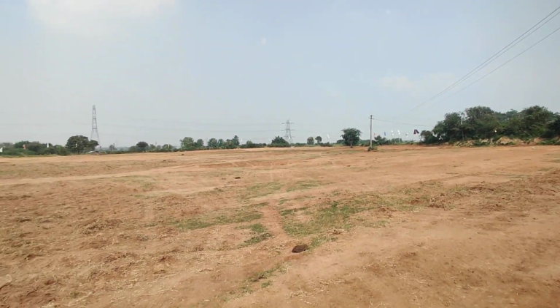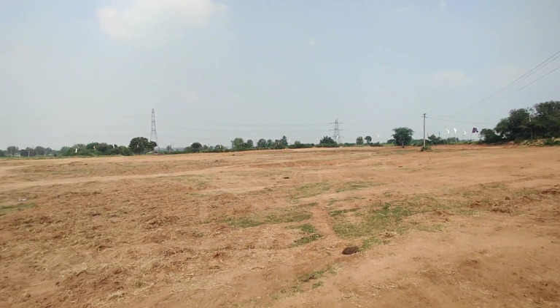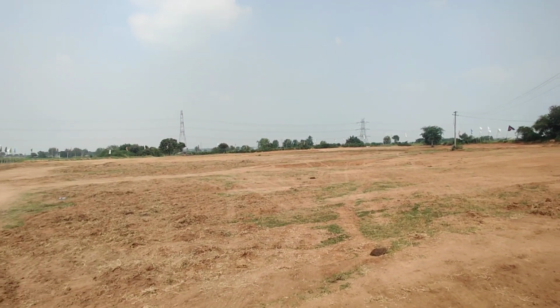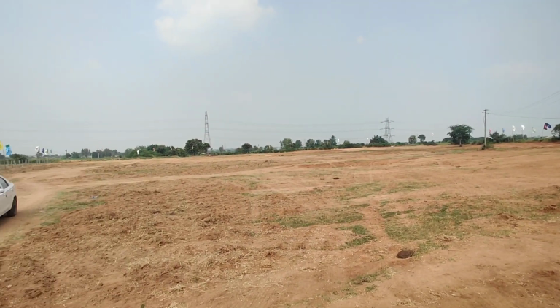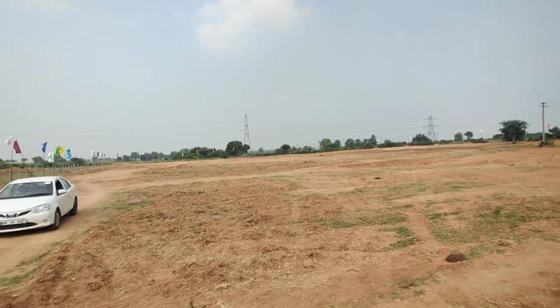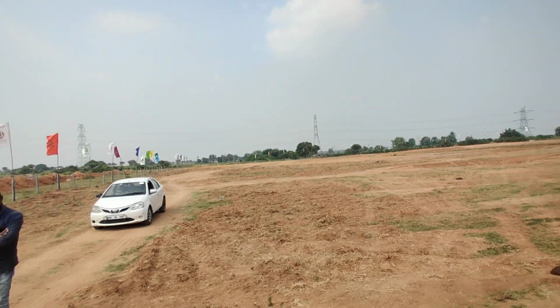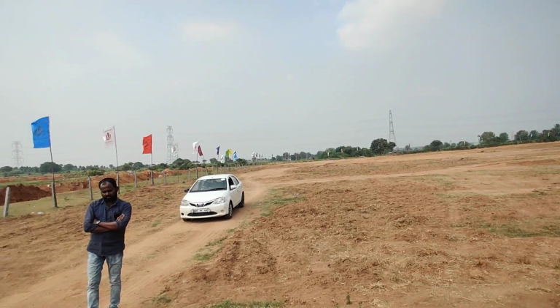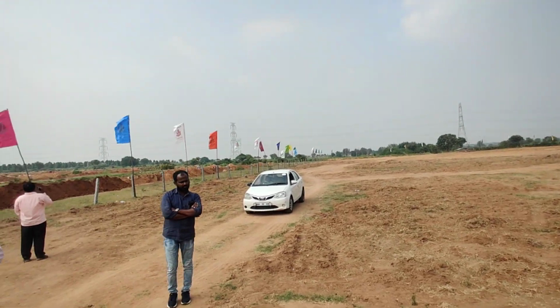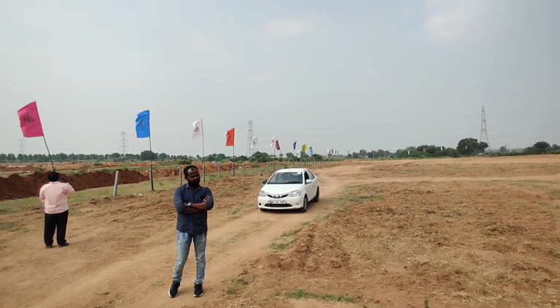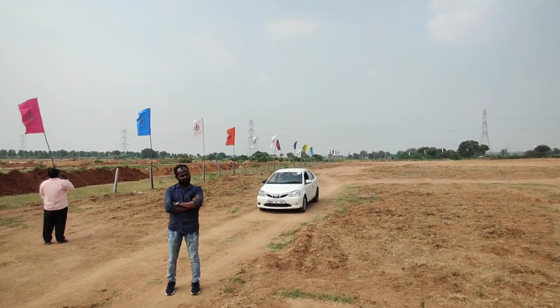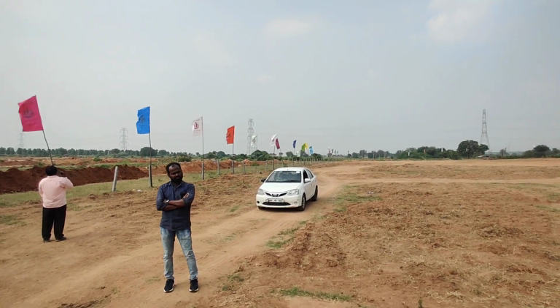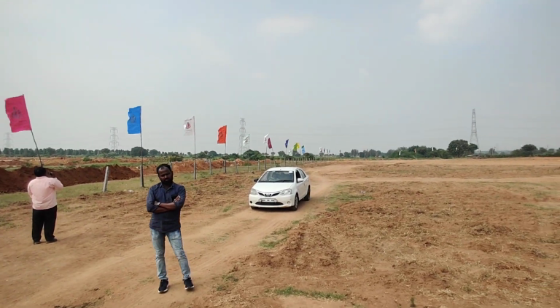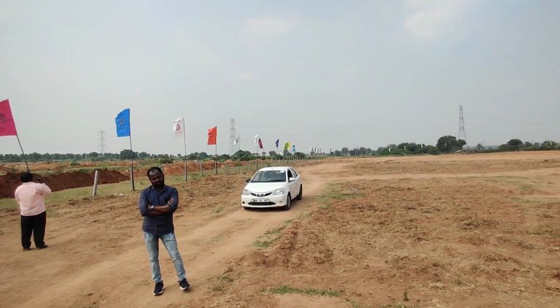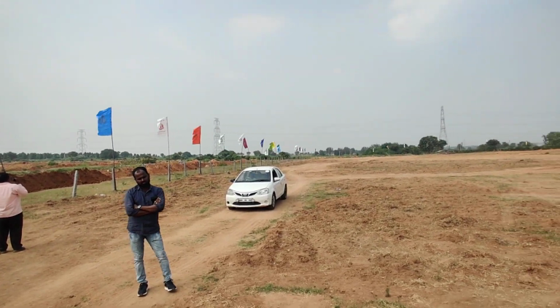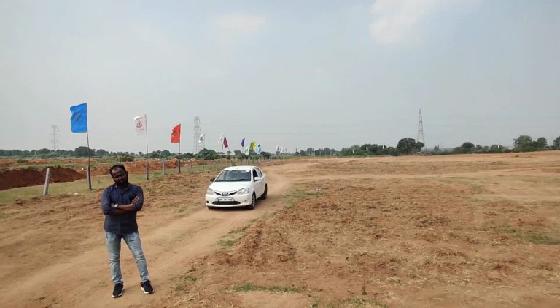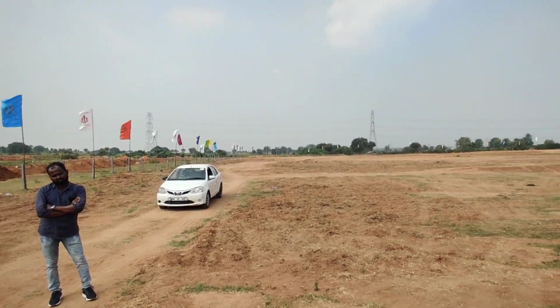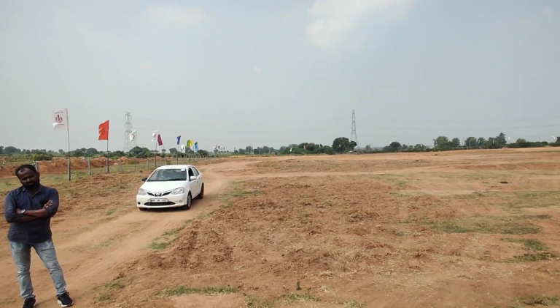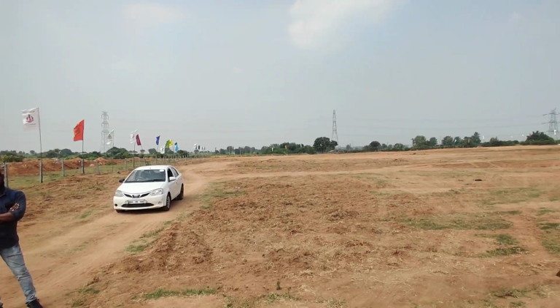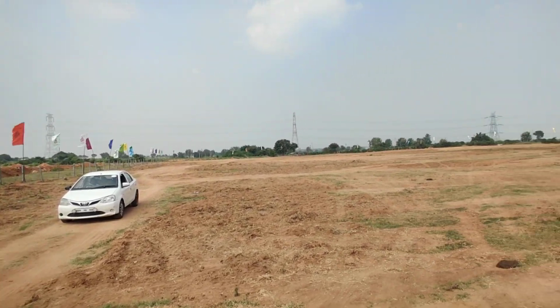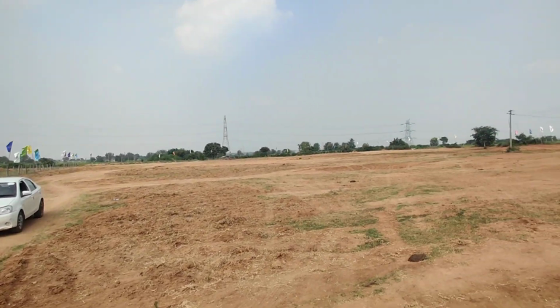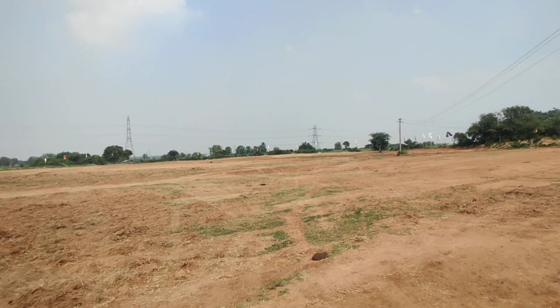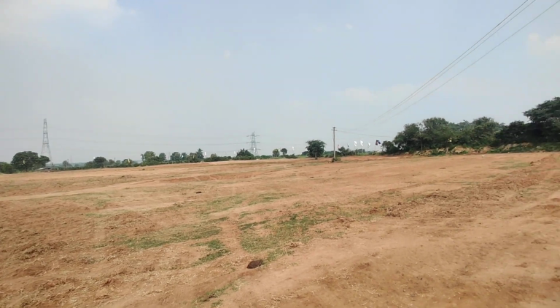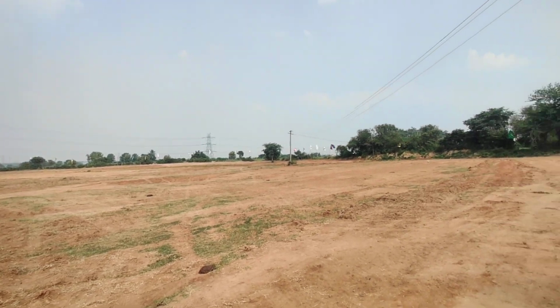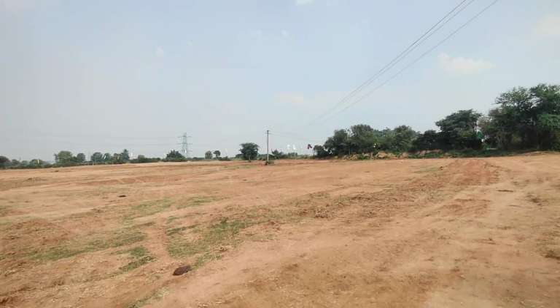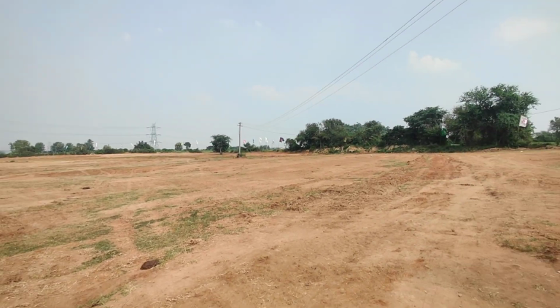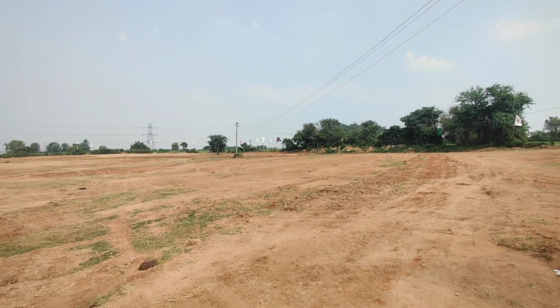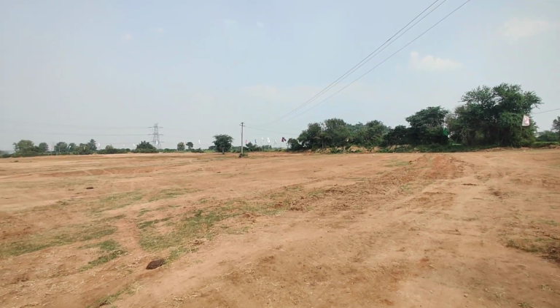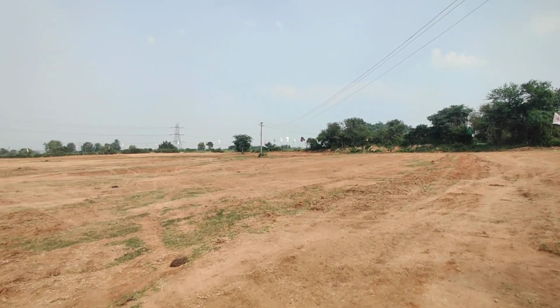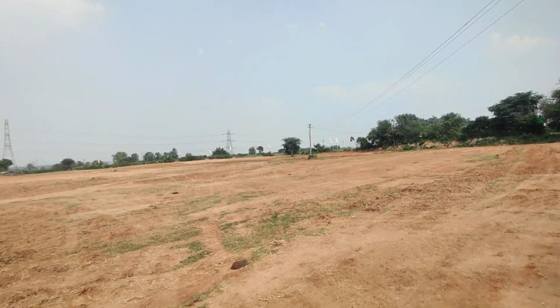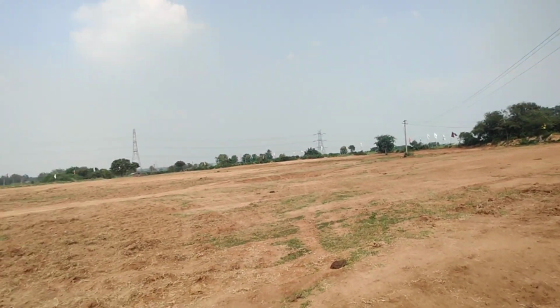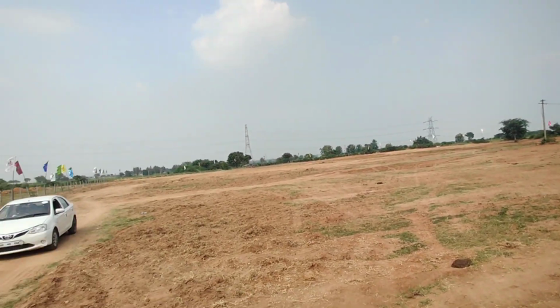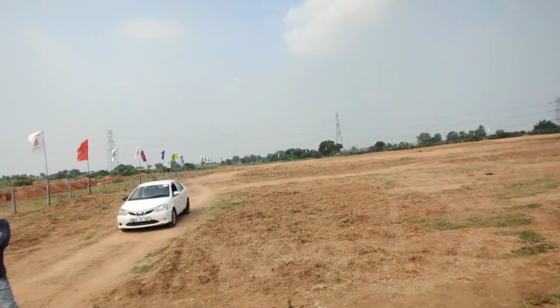The plot size starts from 150 square yards and goes up to 500-600 square yards. As of now the cost is less because the project is under construction.